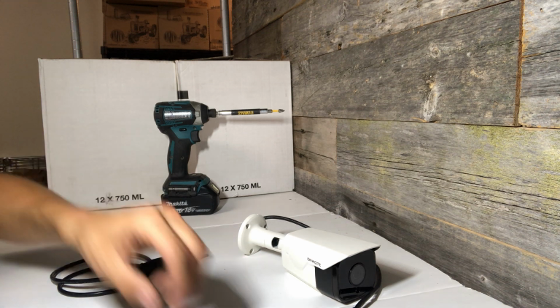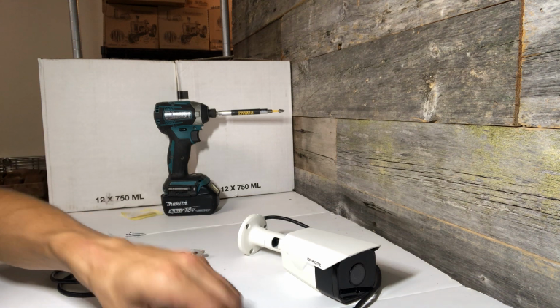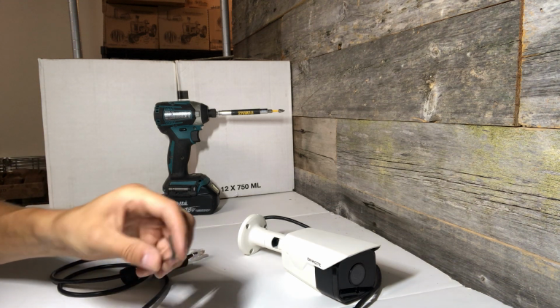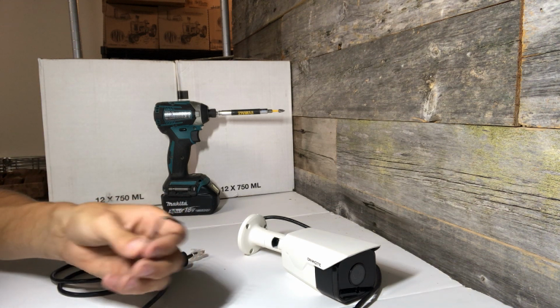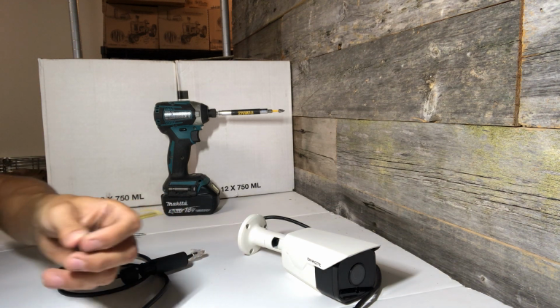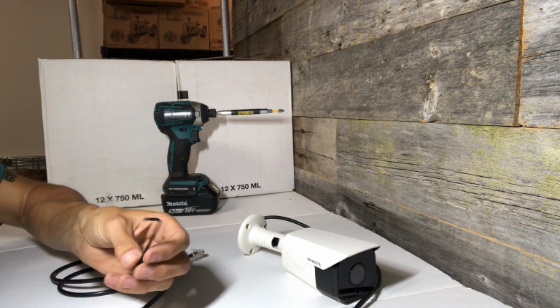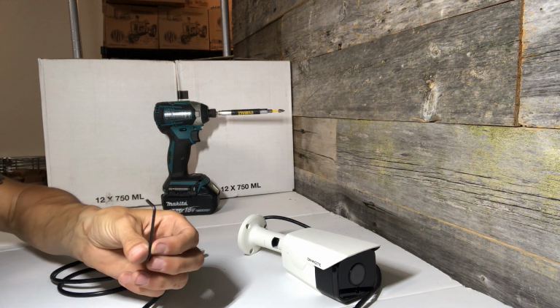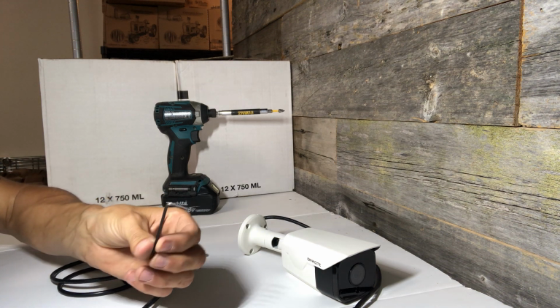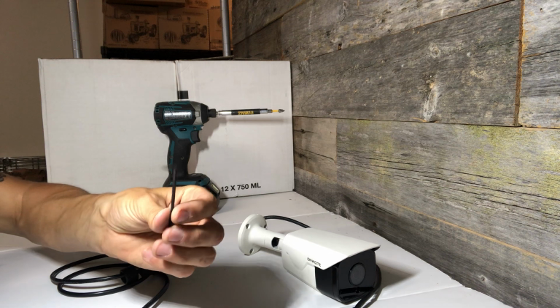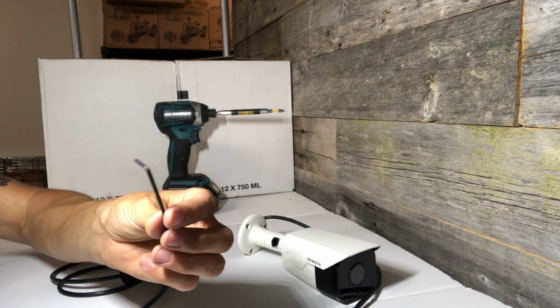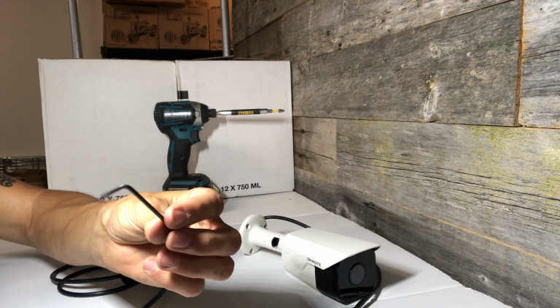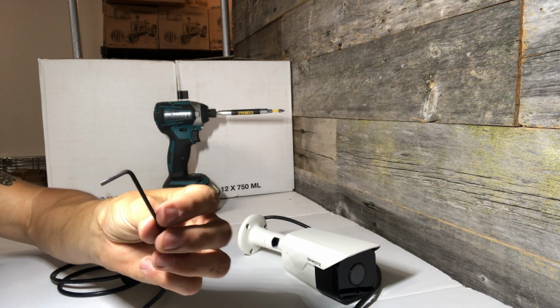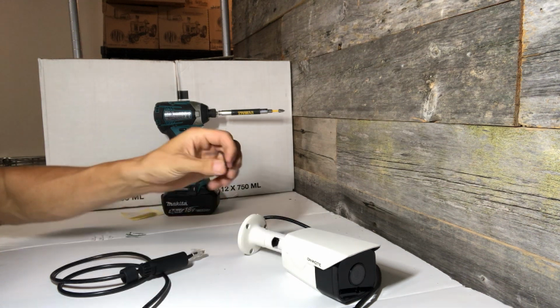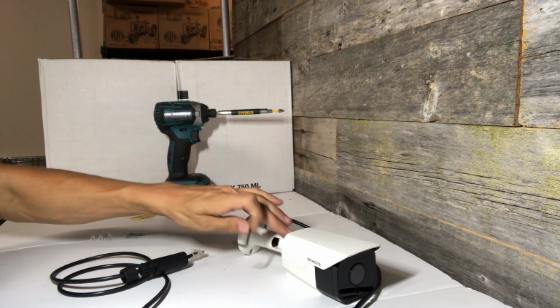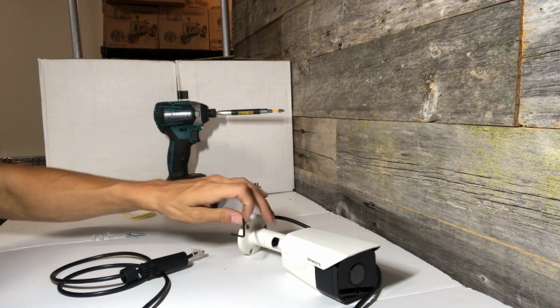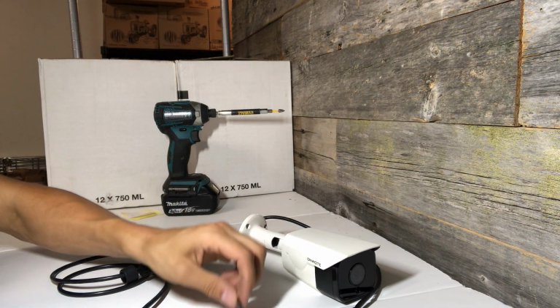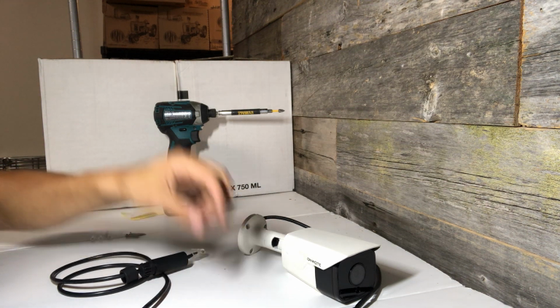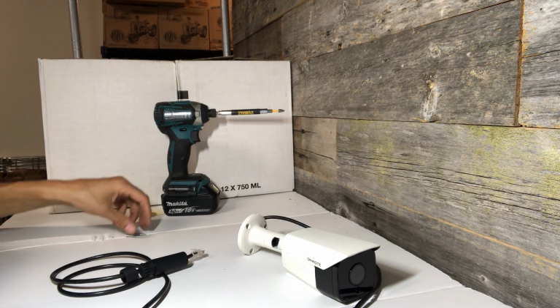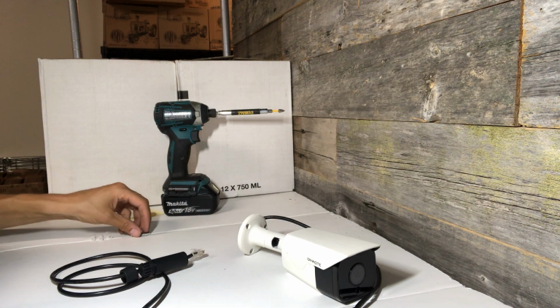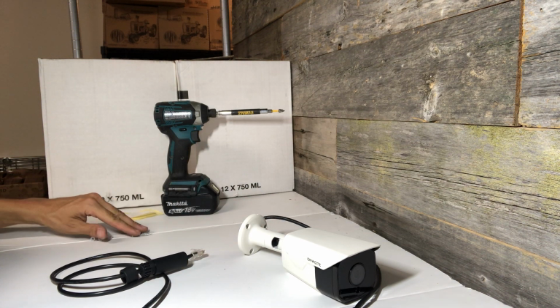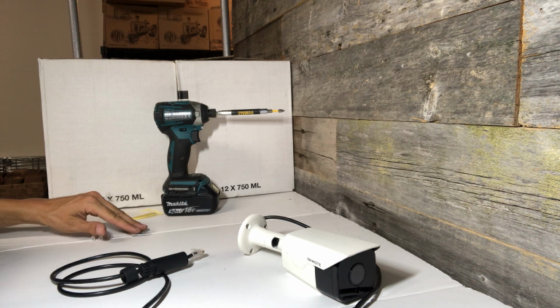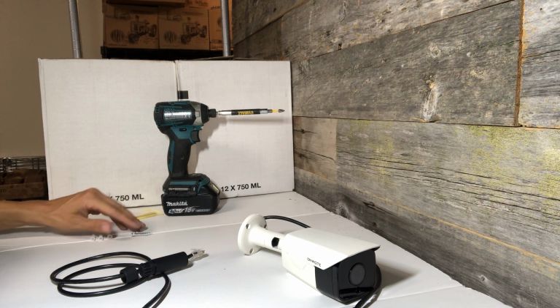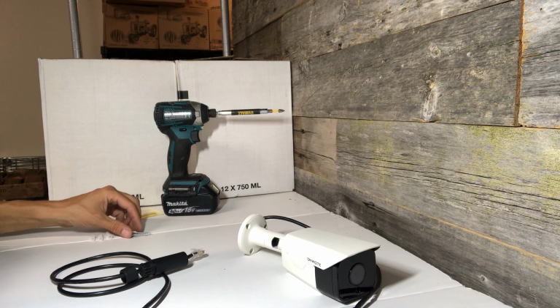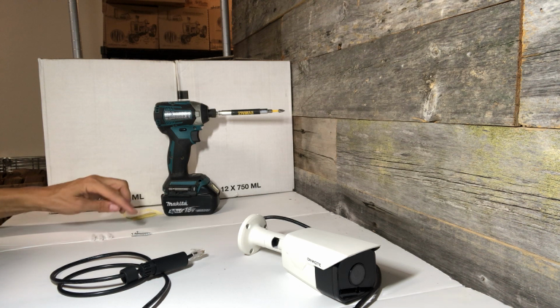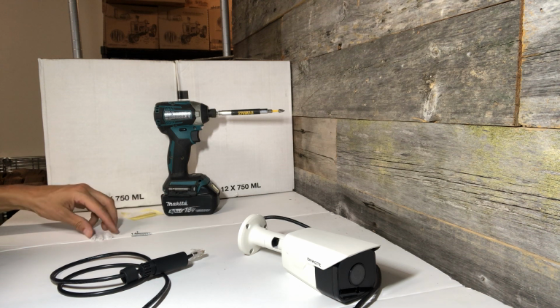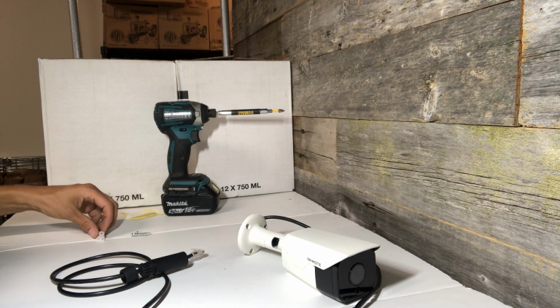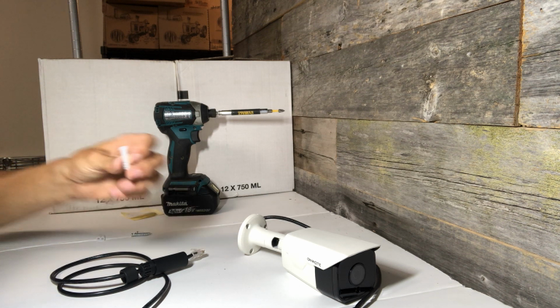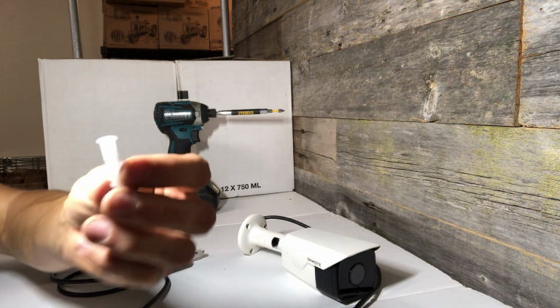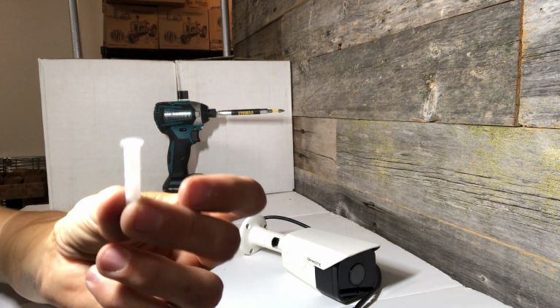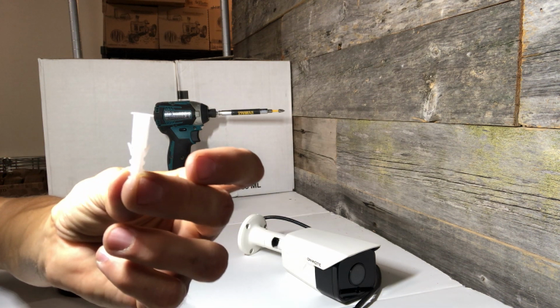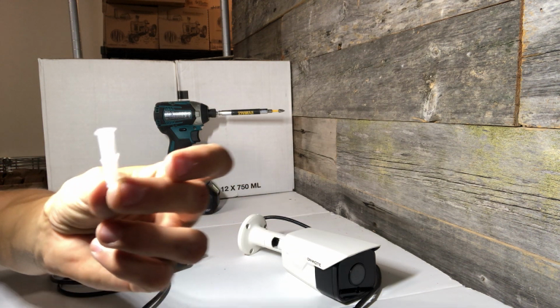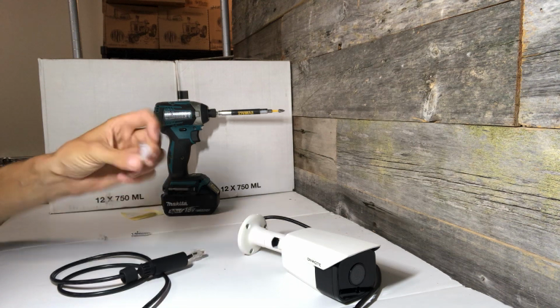In the kit comes all the pieces you need to install this camera. There's an Allen key to loosen all the adjustment screws and the necessary hardware. You have three screws and a couple of drywall plugs if you're going into drywall.